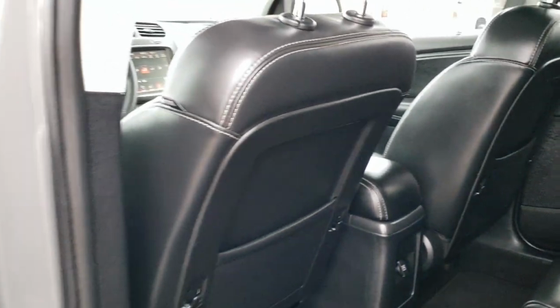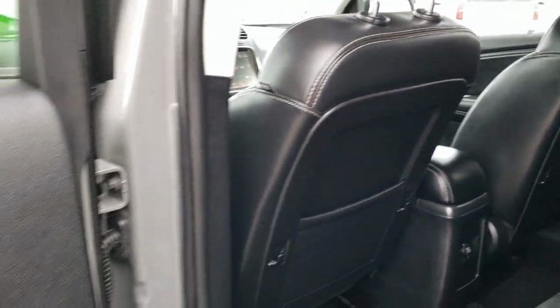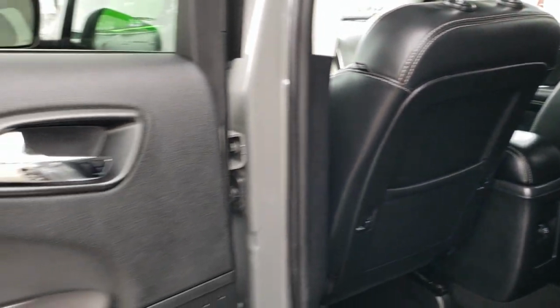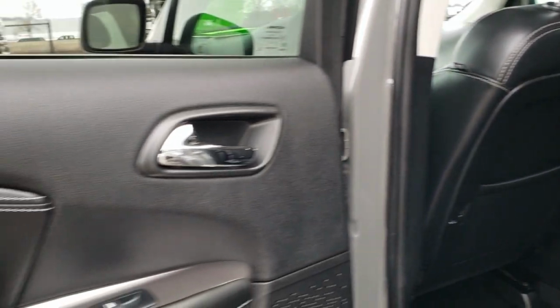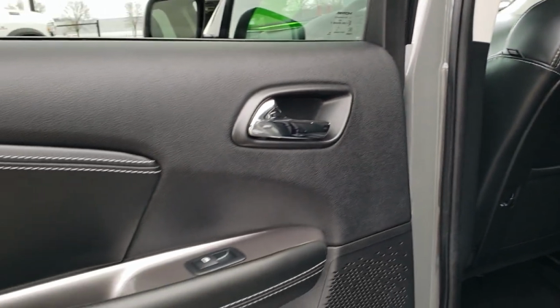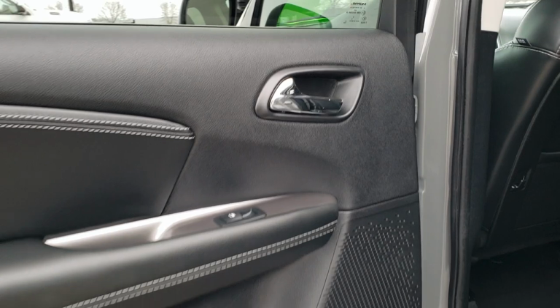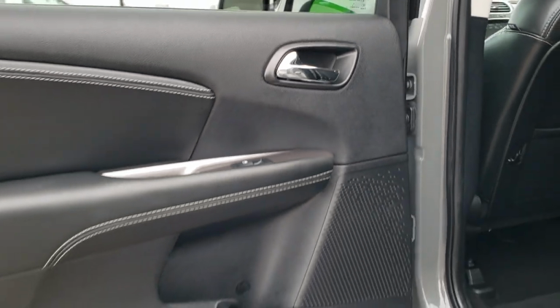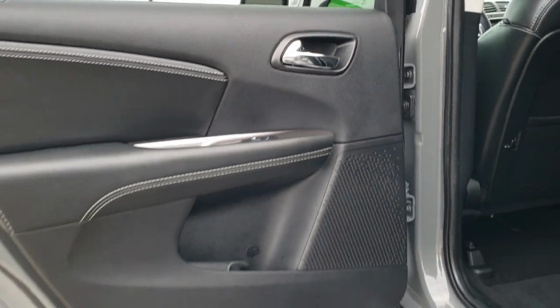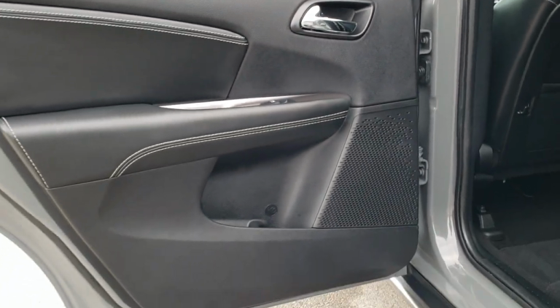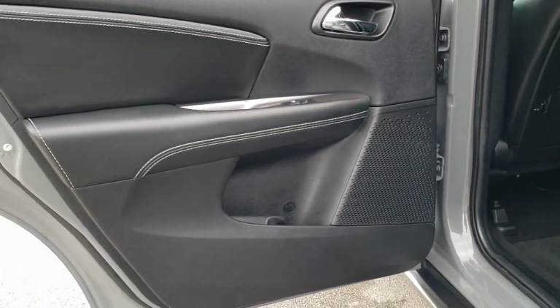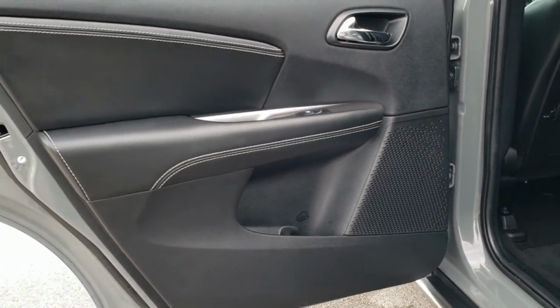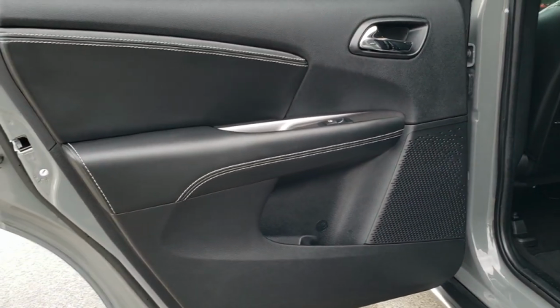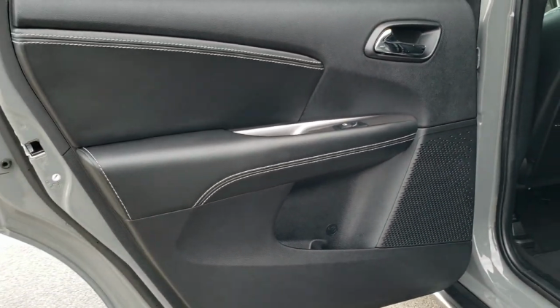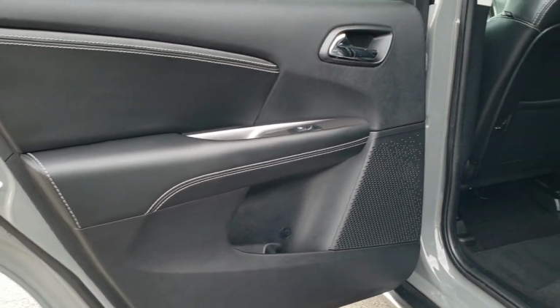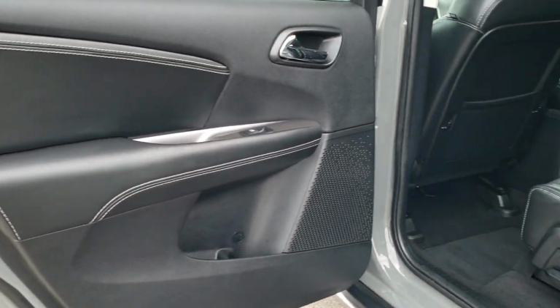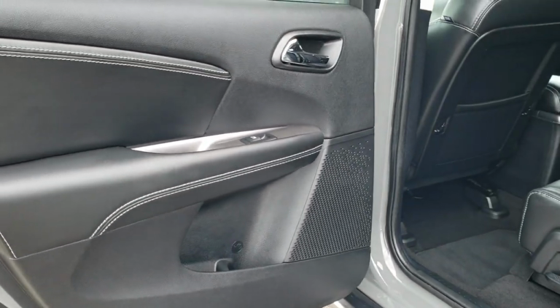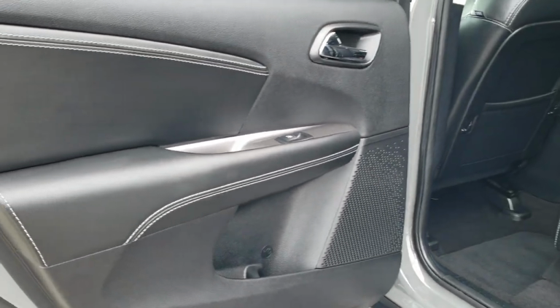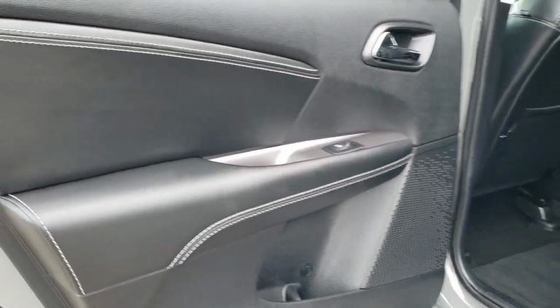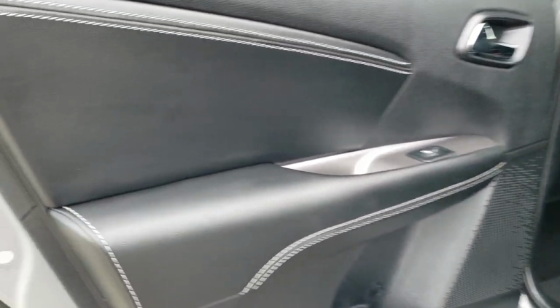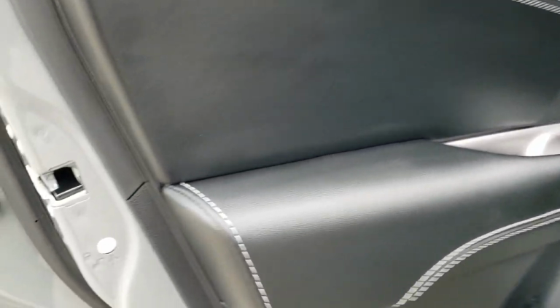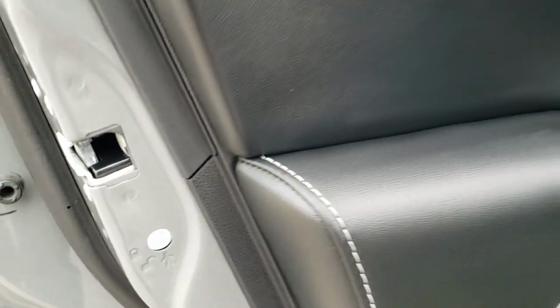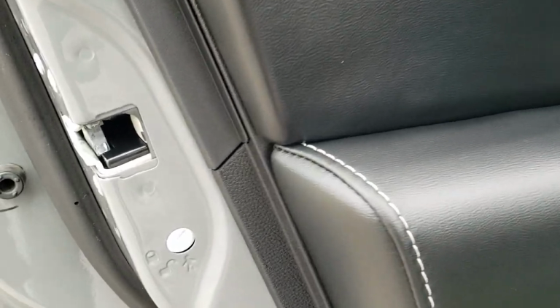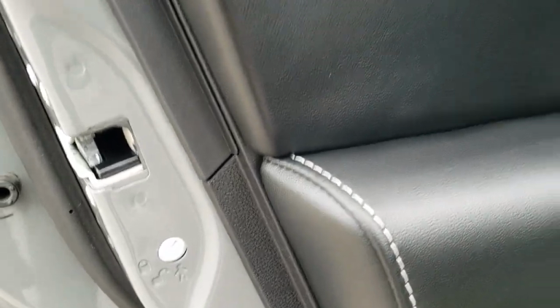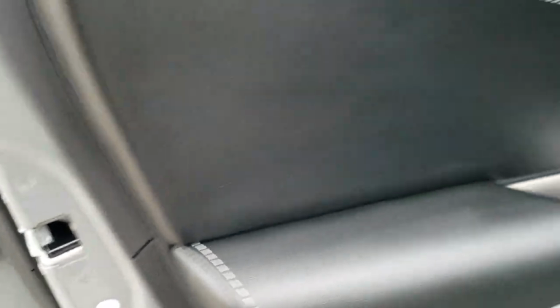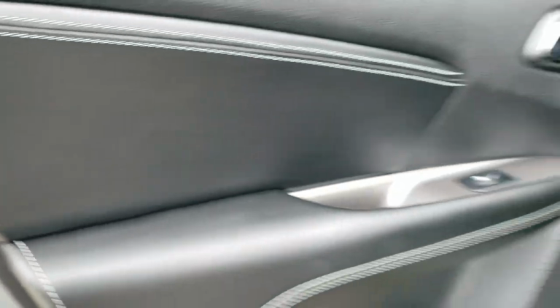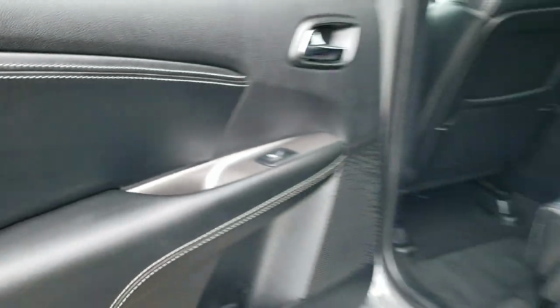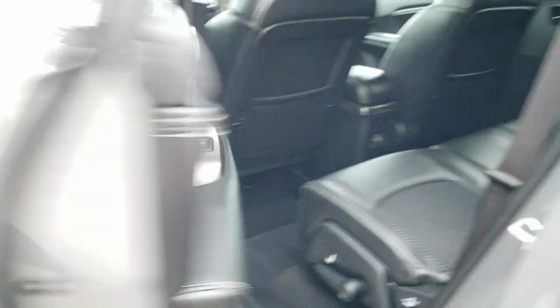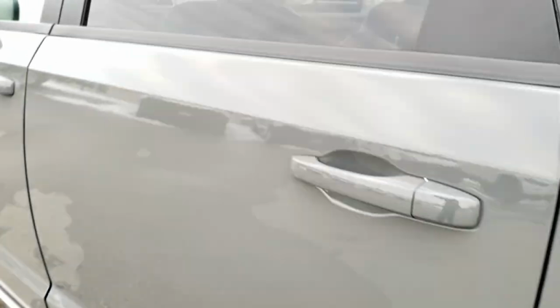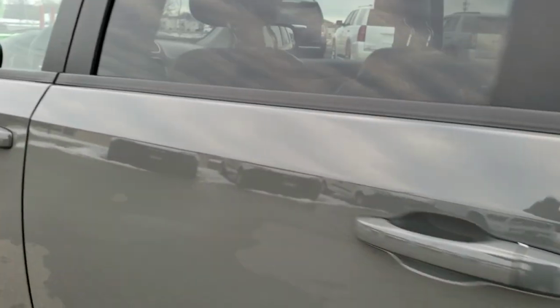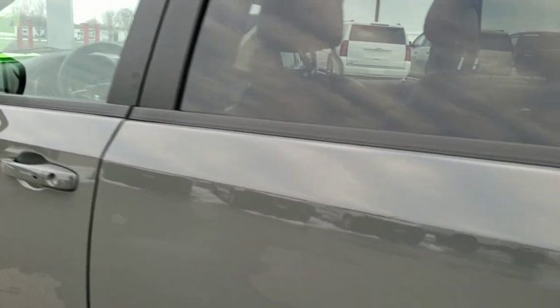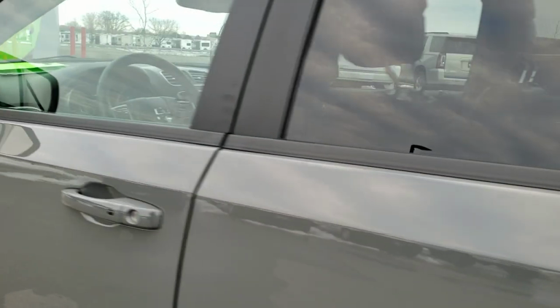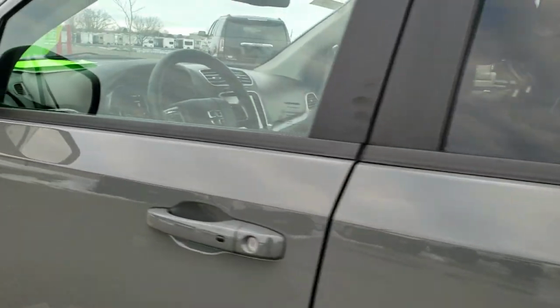What's nice about these Journeys is these doors open up a full 90 degrees, so it gets very easy to put things in and out. You also have child safety locks back here. And we'll take a quick look under the hood.